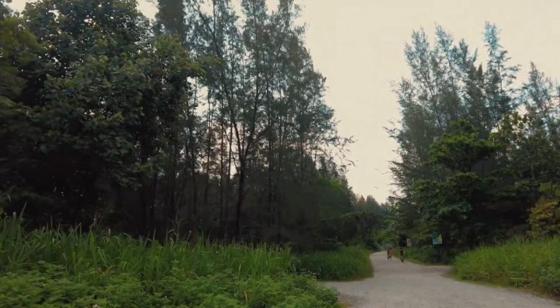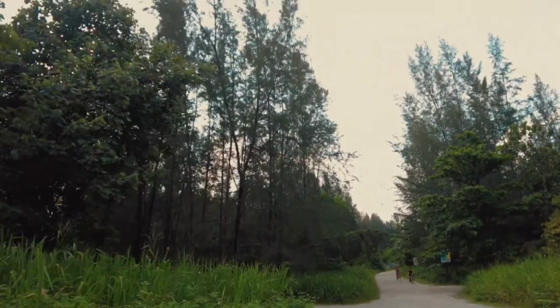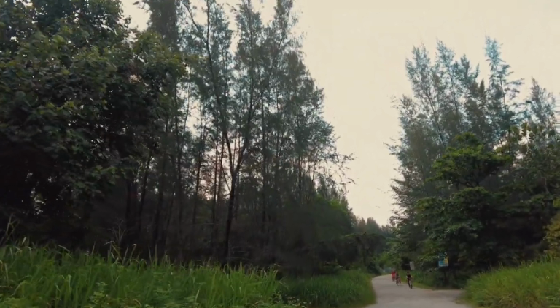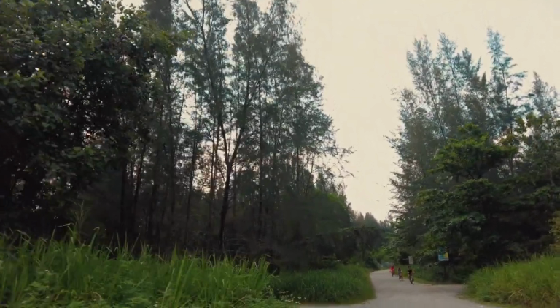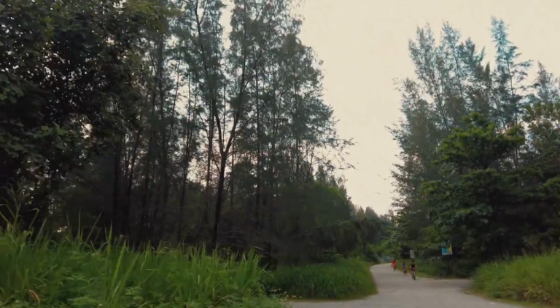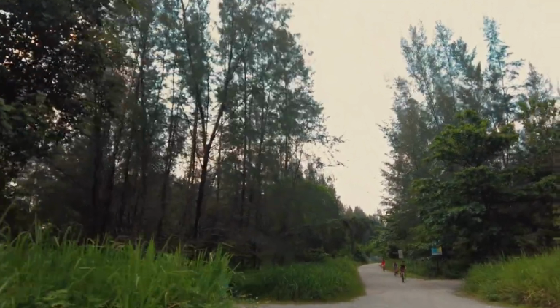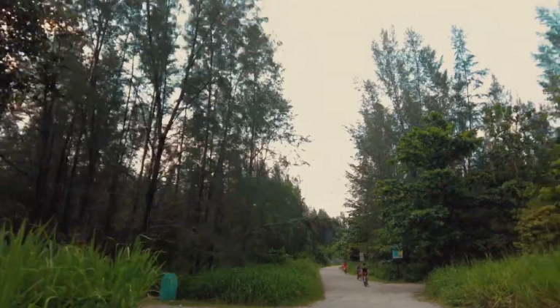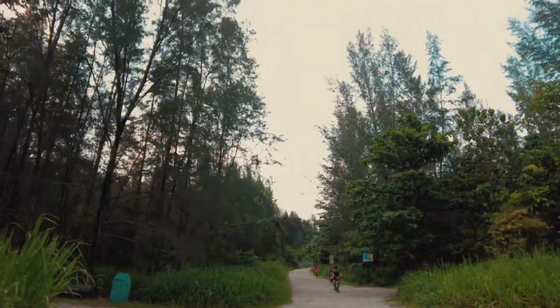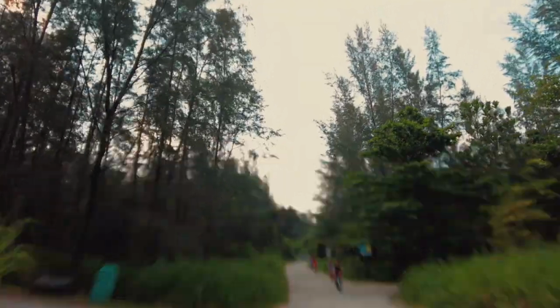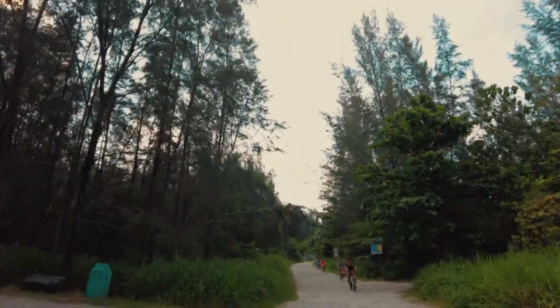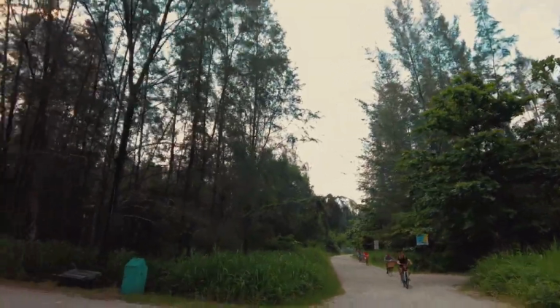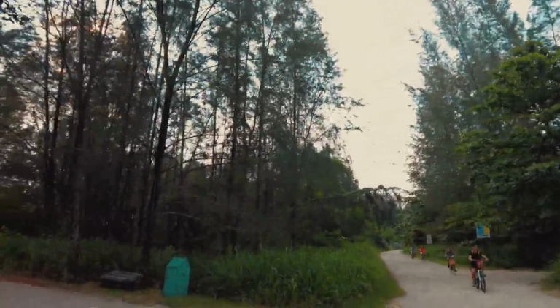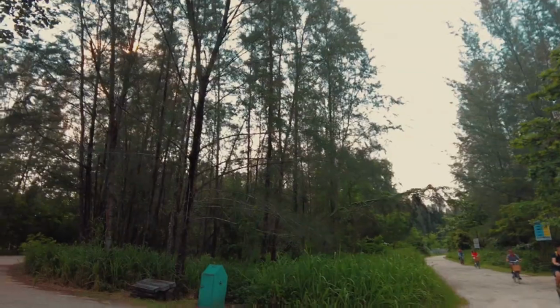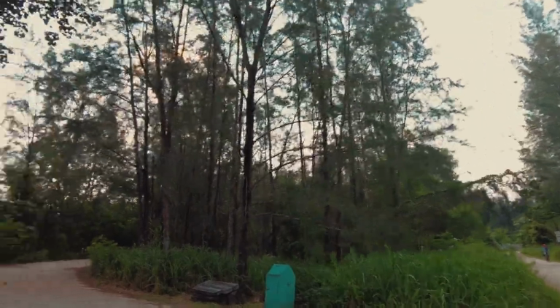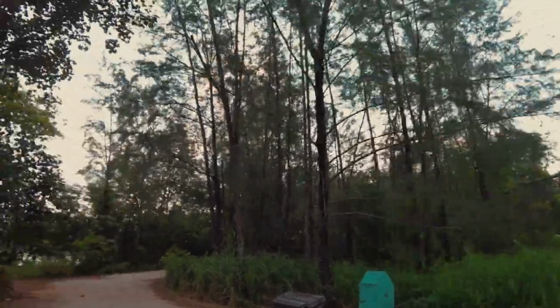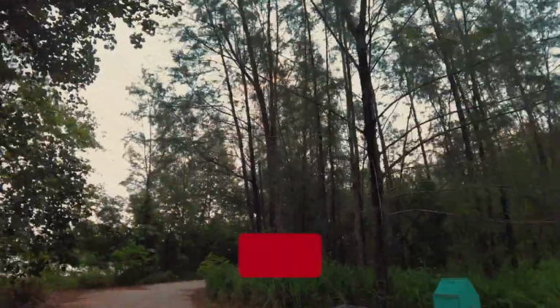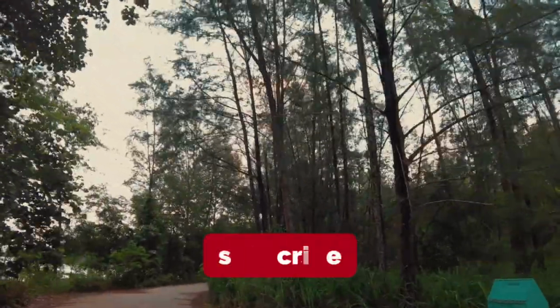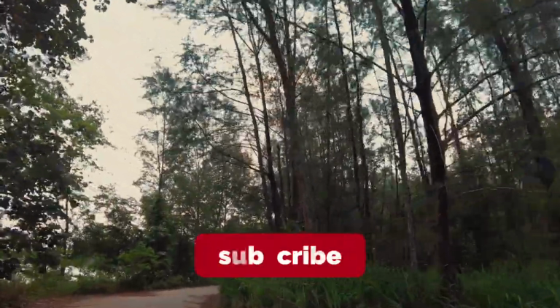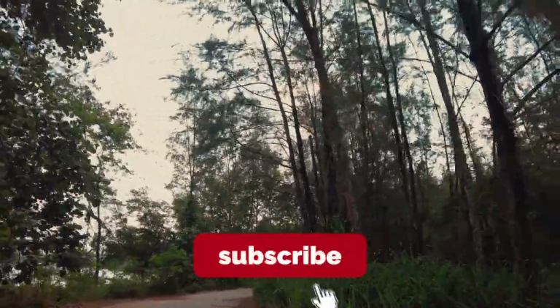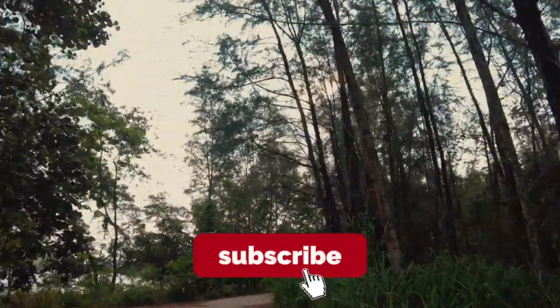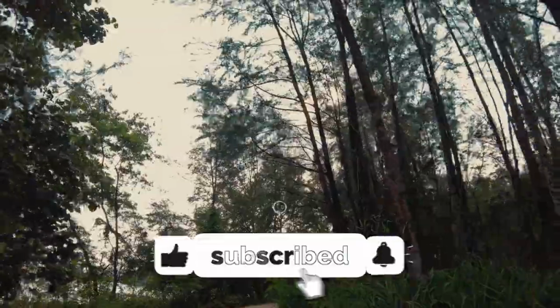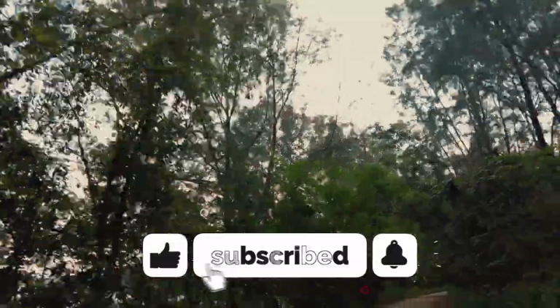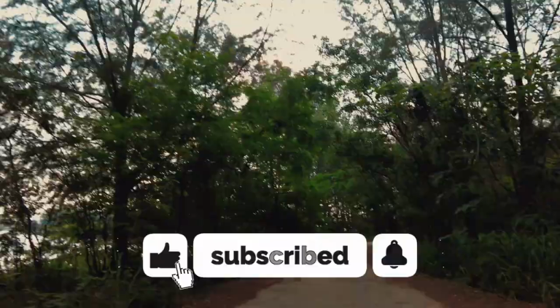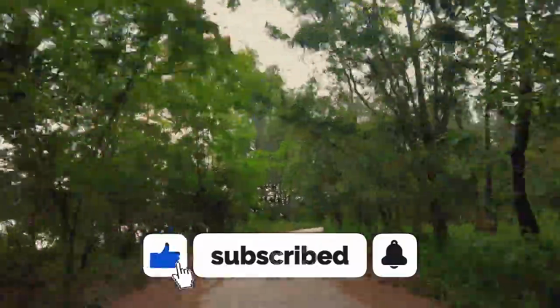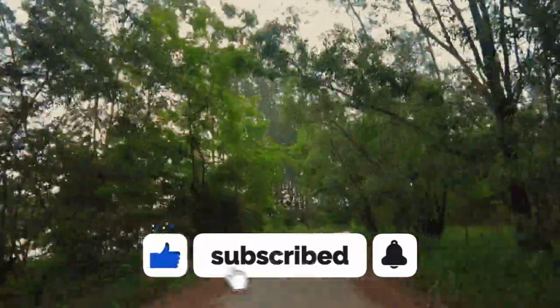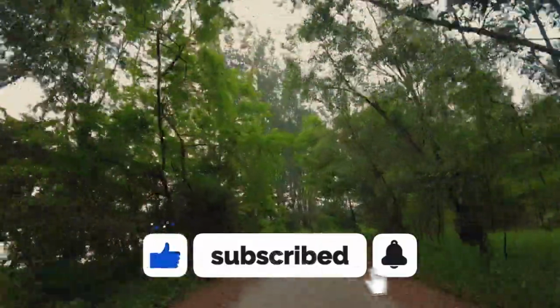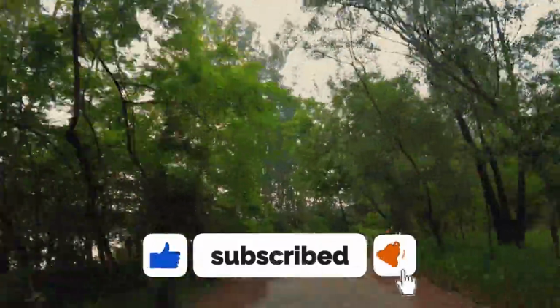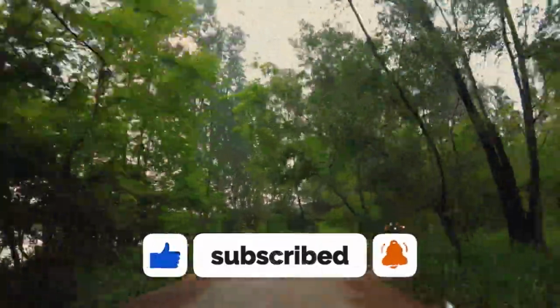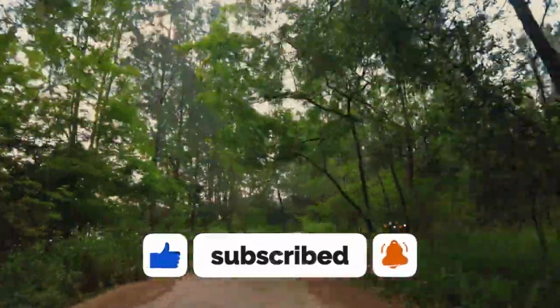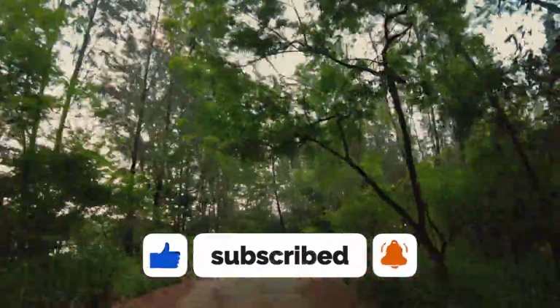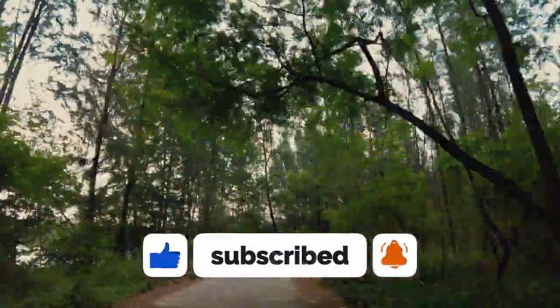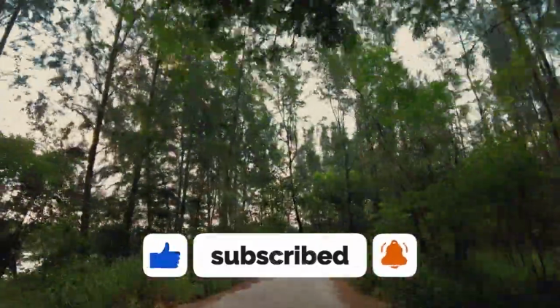If you find this video helpful, do comment and share it with your friends. If you want to see more videos about Singapore, please consider subscribing. Hope you guys will have a great time at Coney Island!